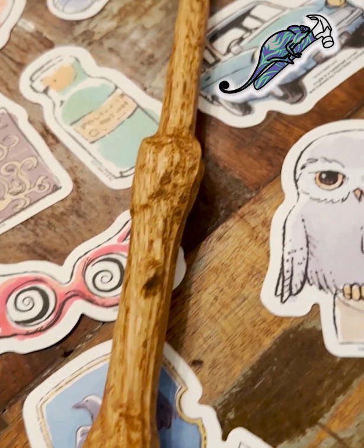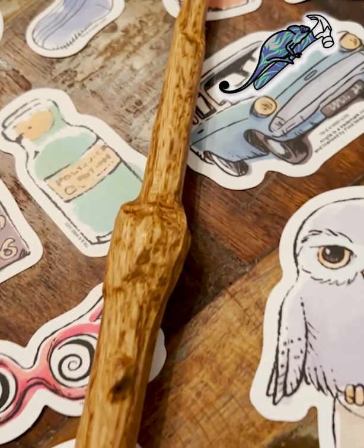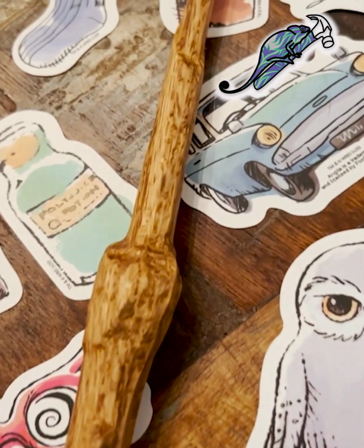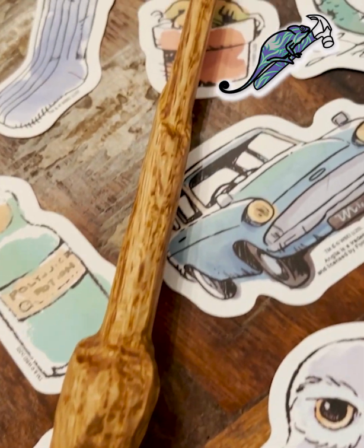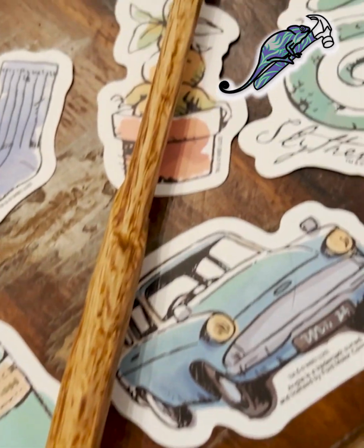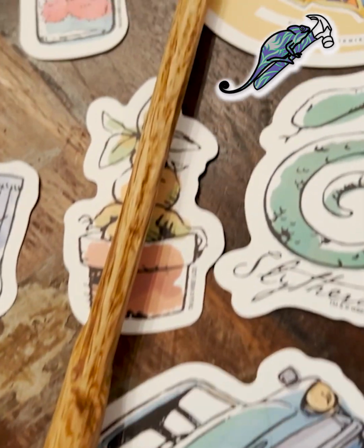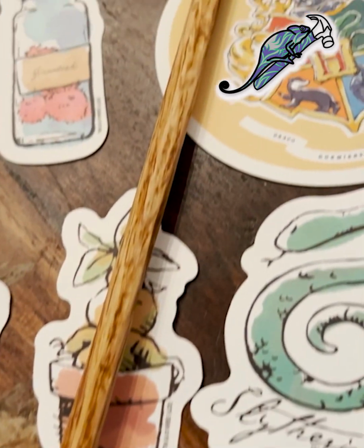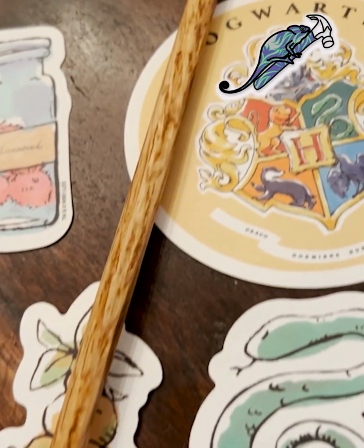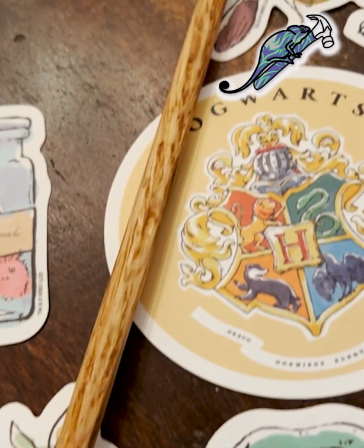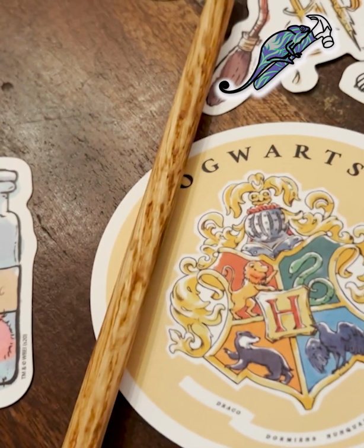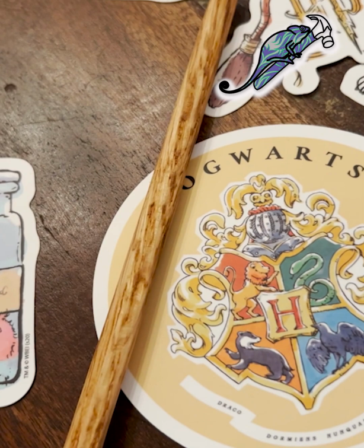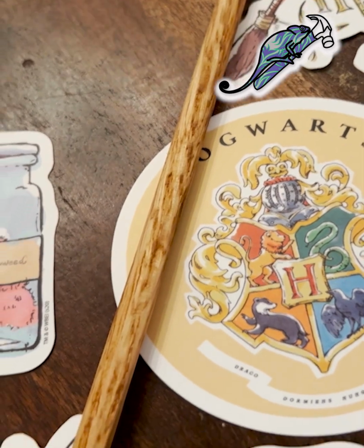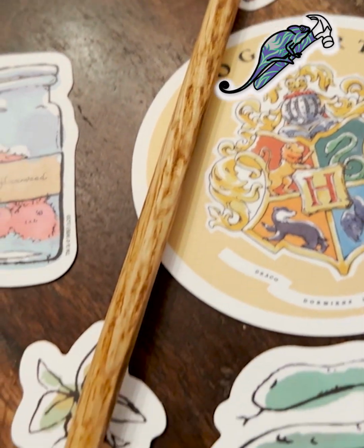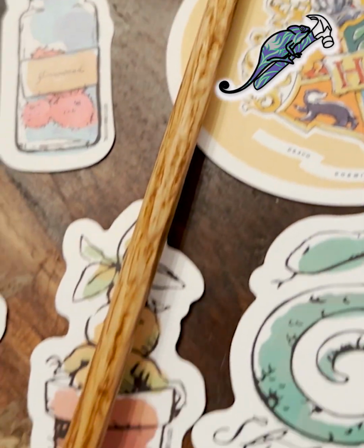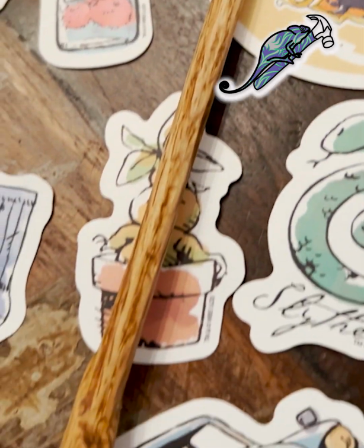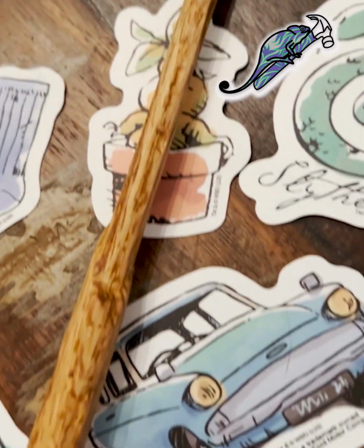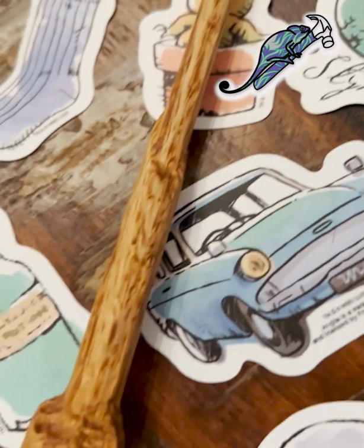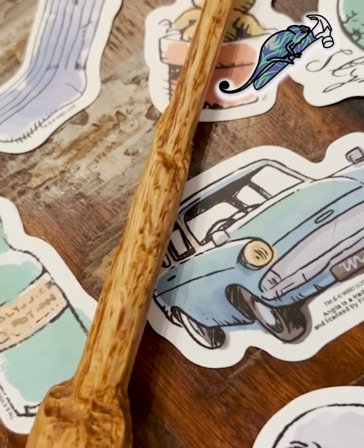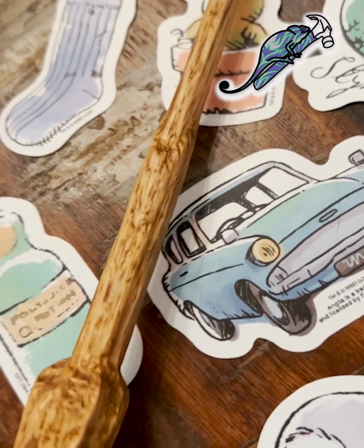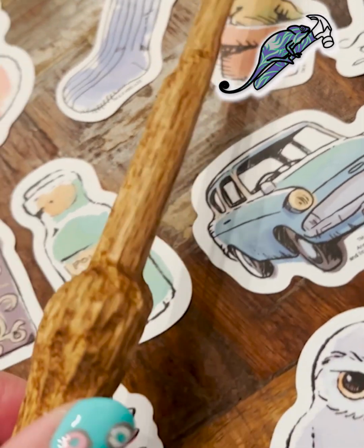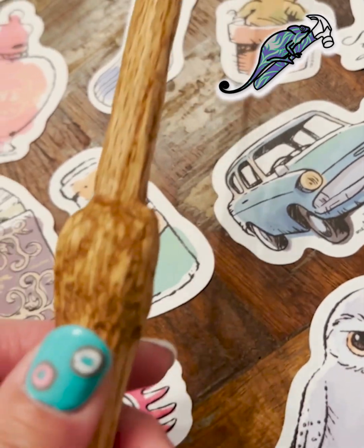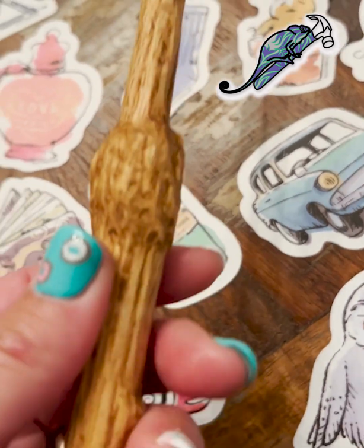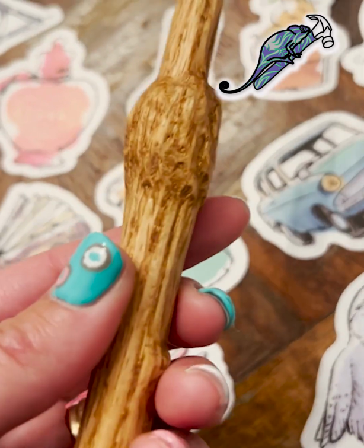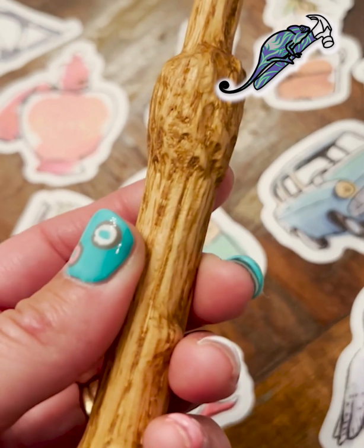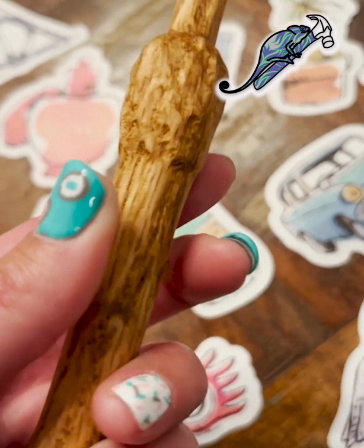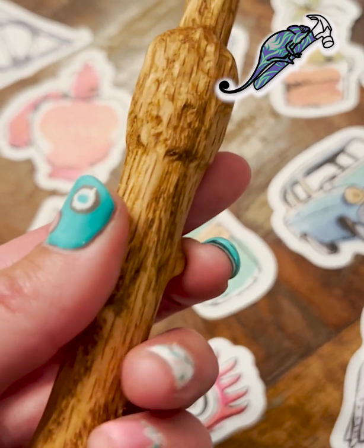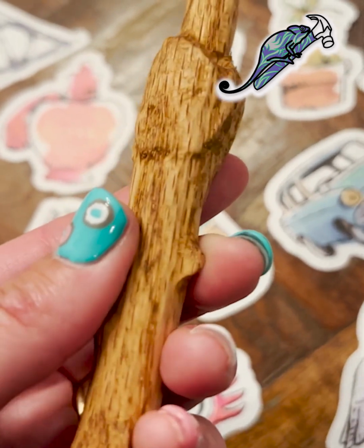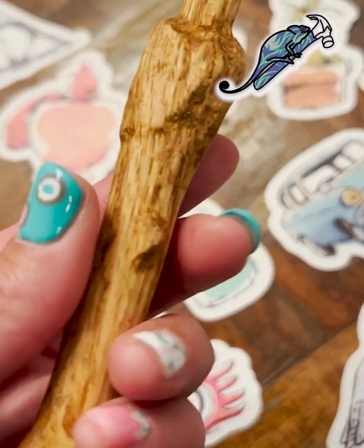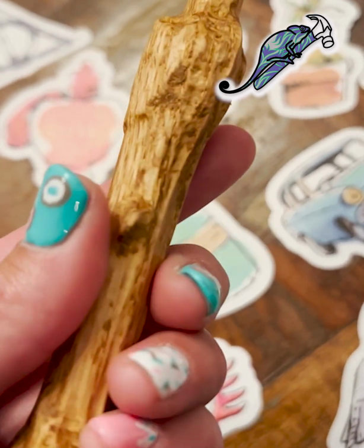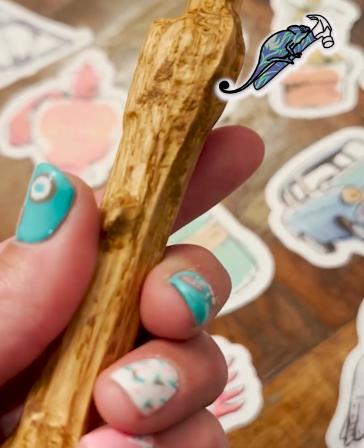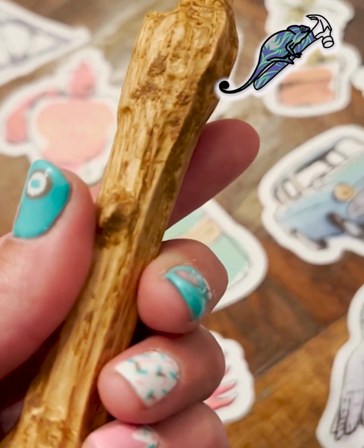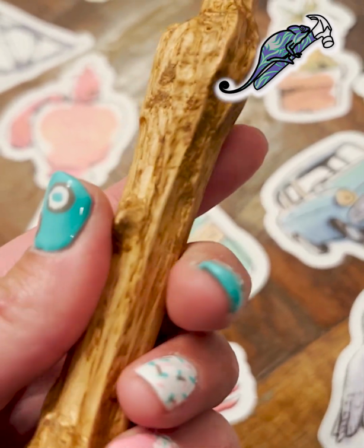Check out my real wooden Harry Potter wand that I made using my Shark CNC, Aspire, and a 3D model of the wand that I downloaded from Thingiverse. I'll attach a link below to the wand that I used.